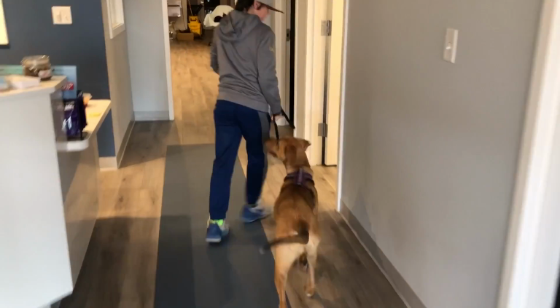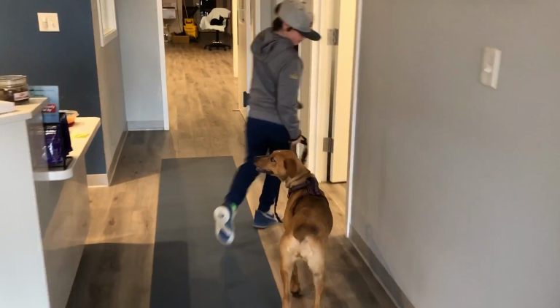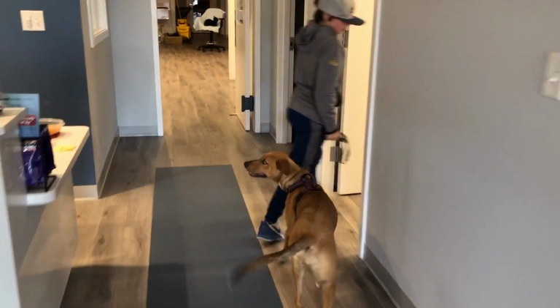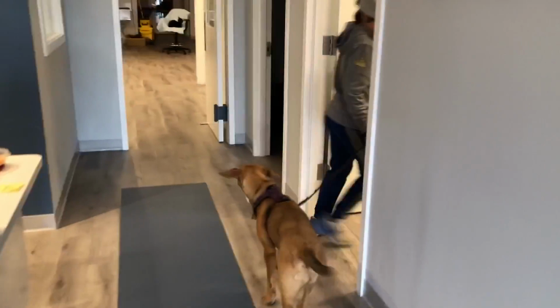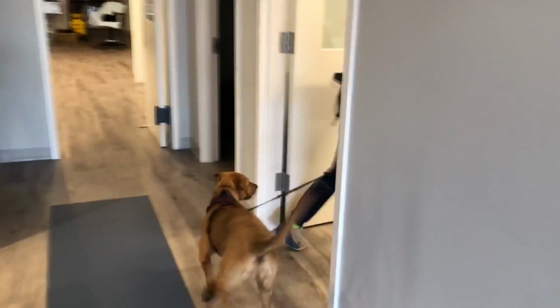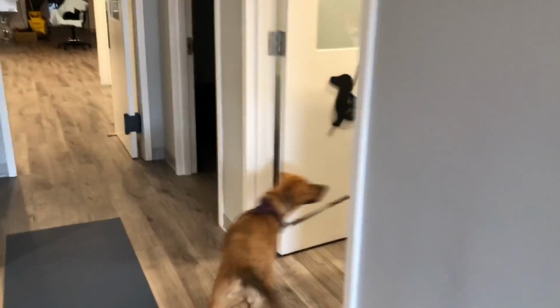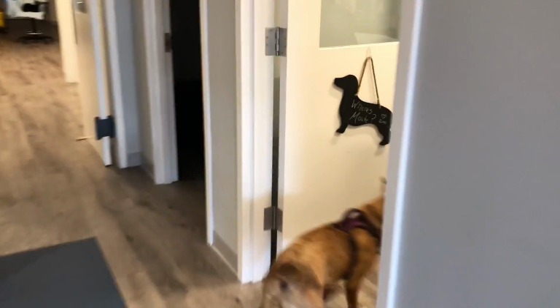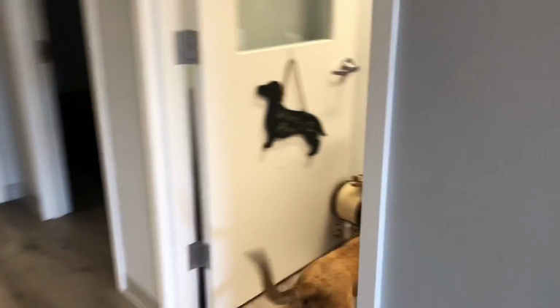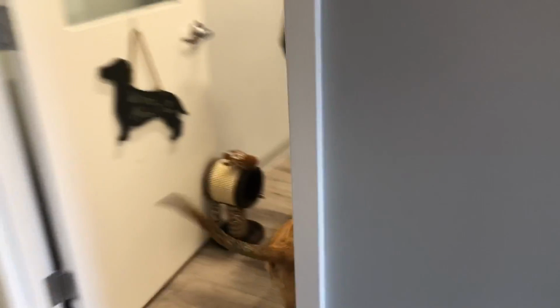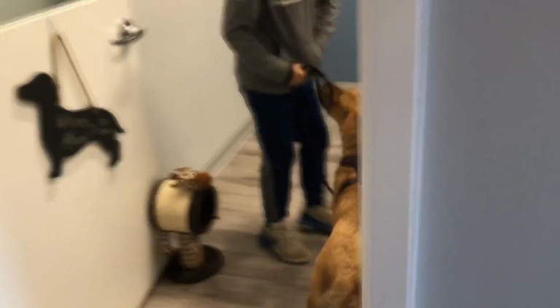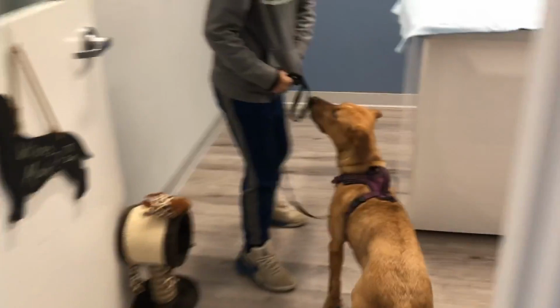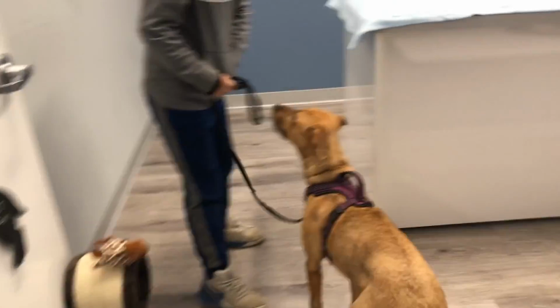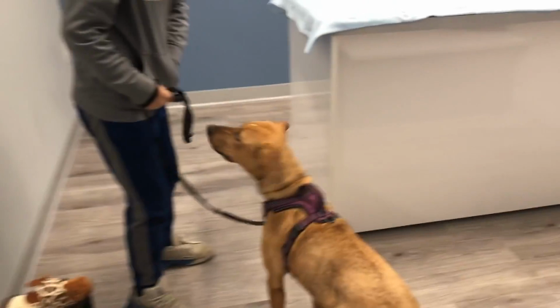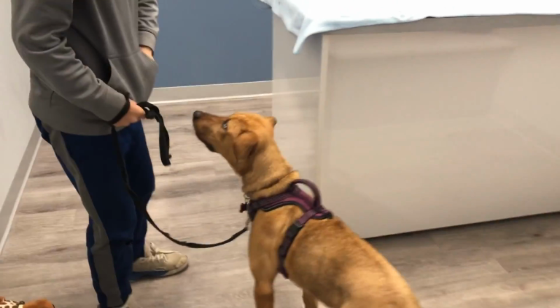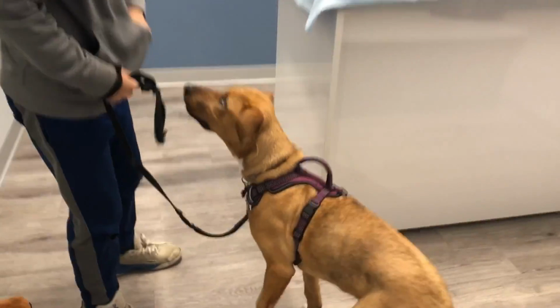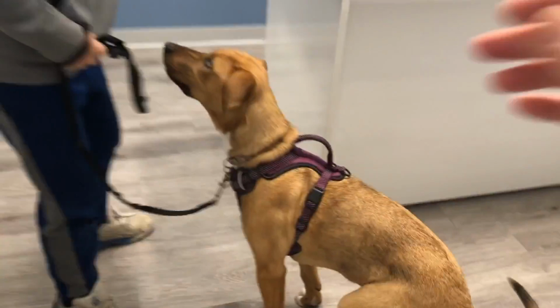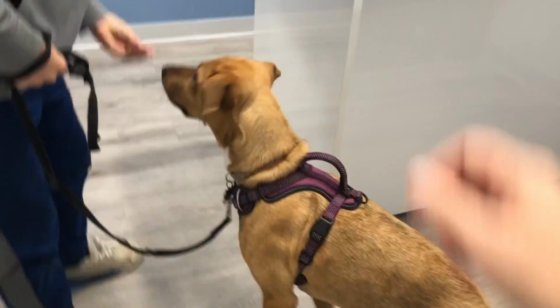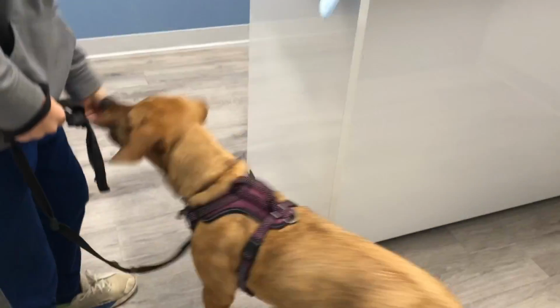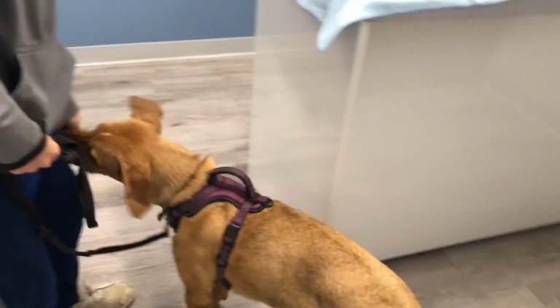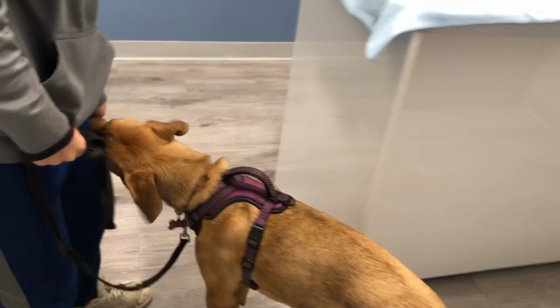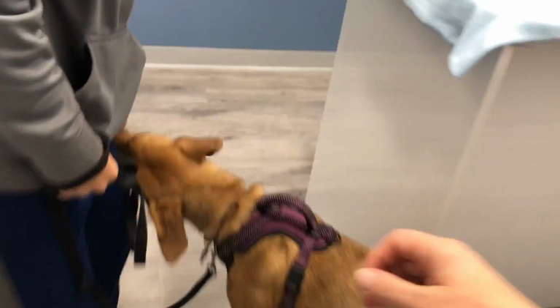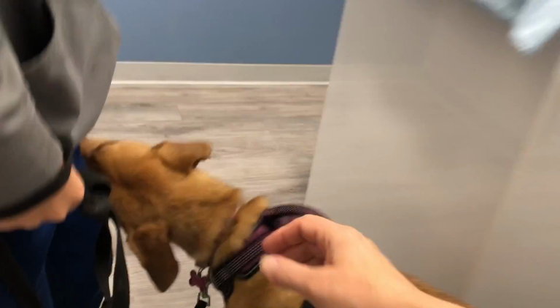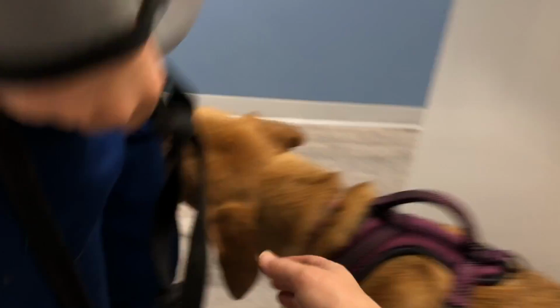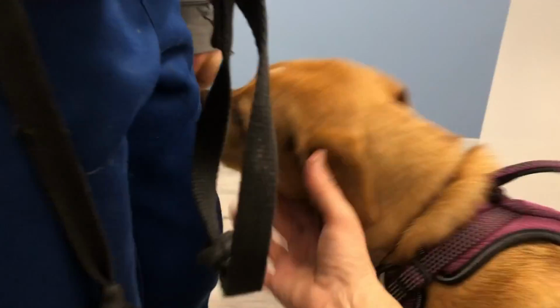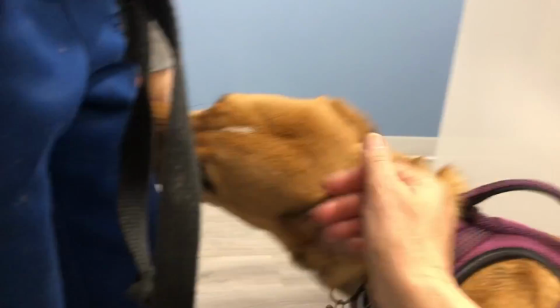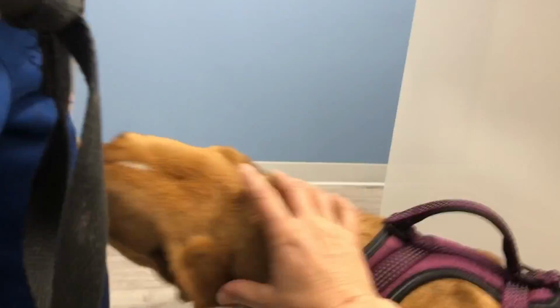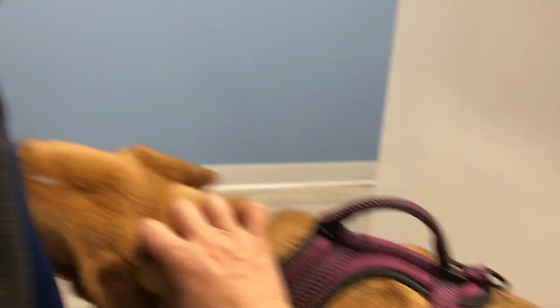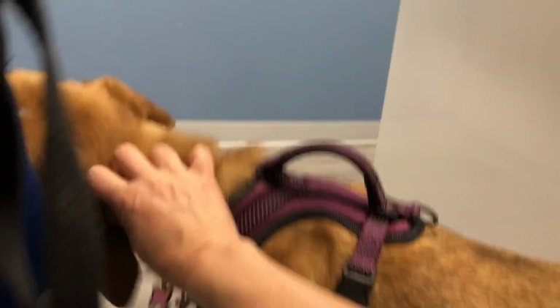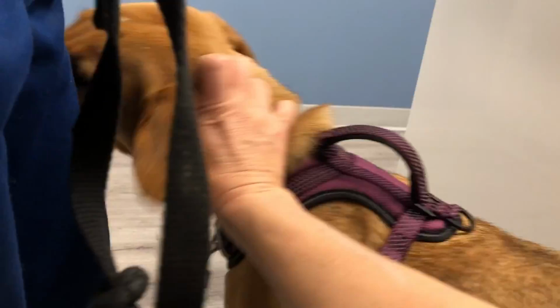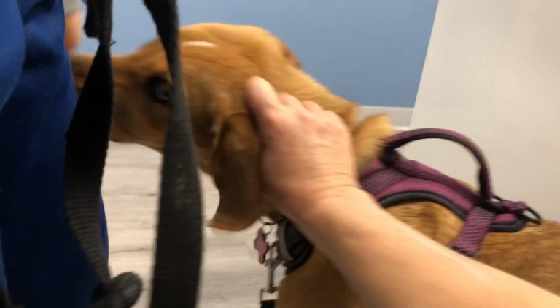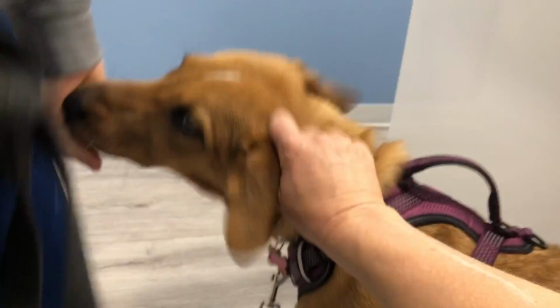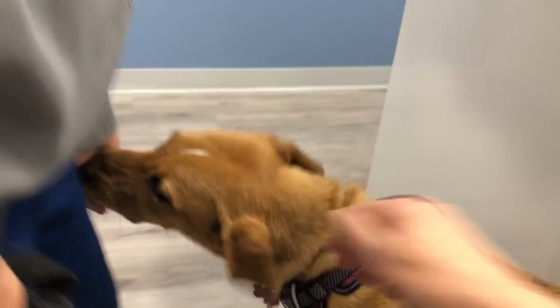Now we have to go in the exam room, do a stand so that I can massage the ears. Good girl. What a good girl.